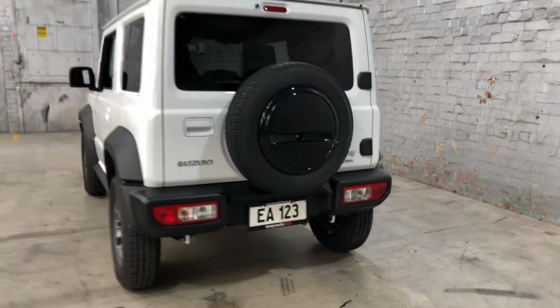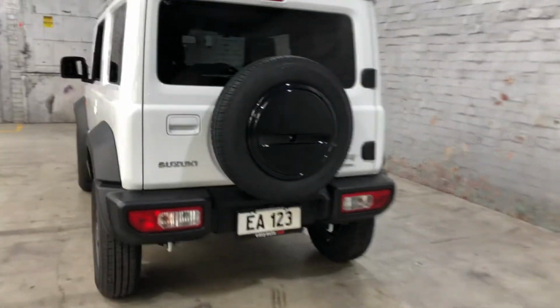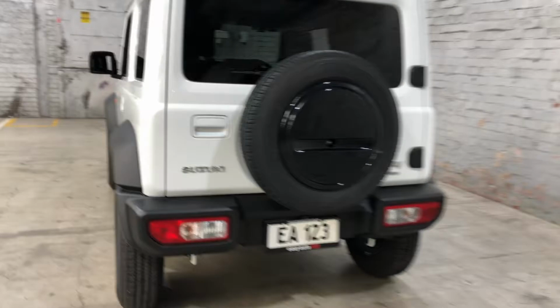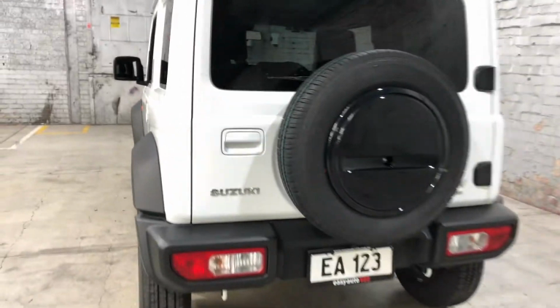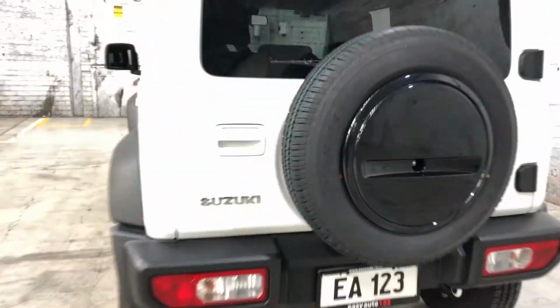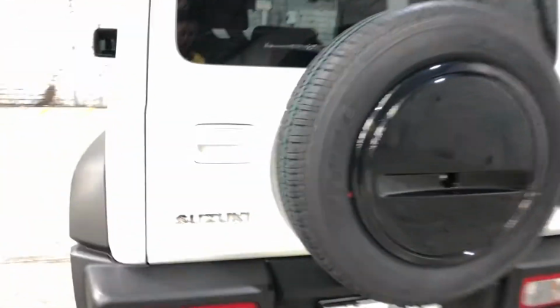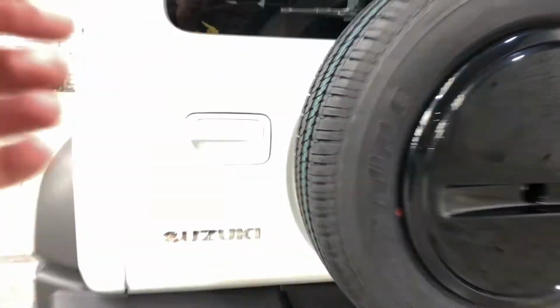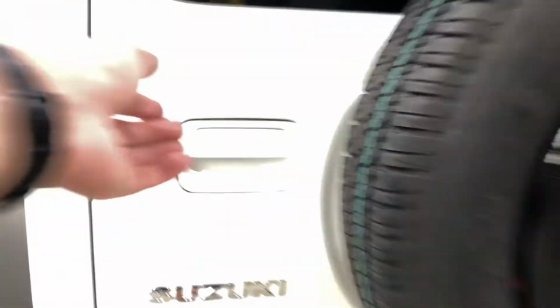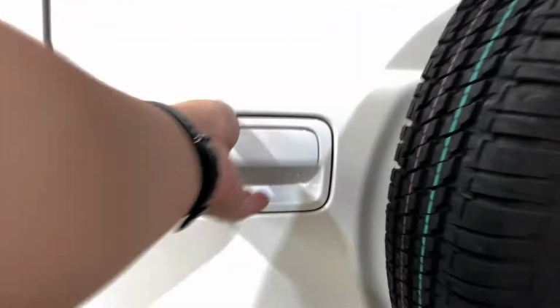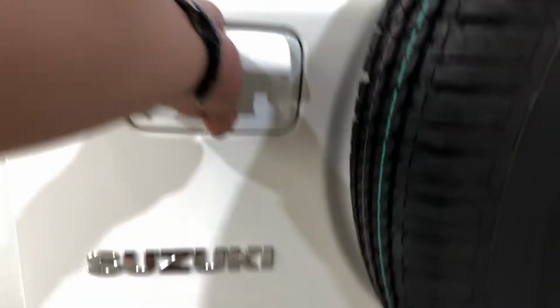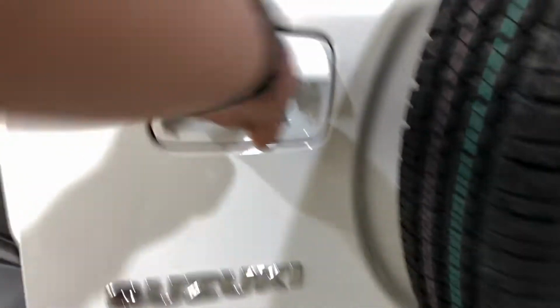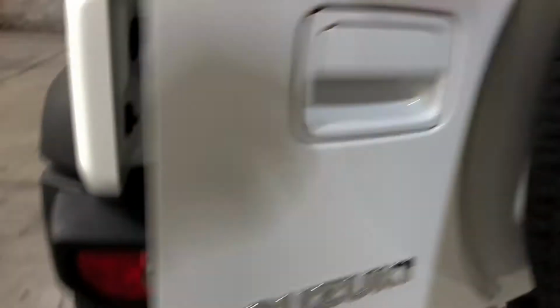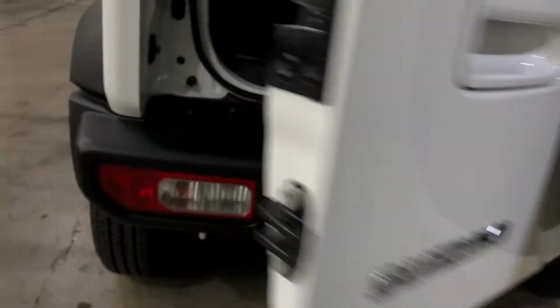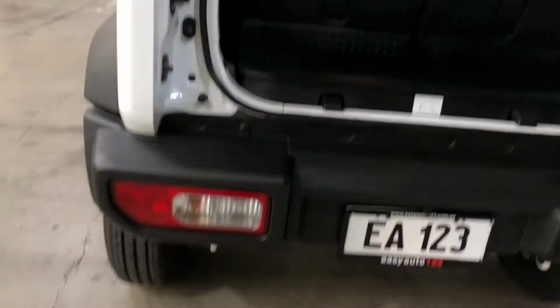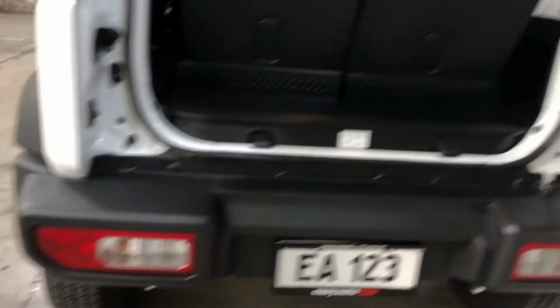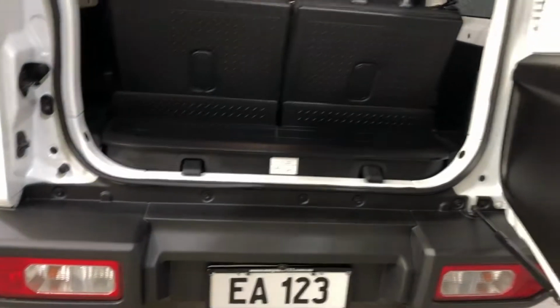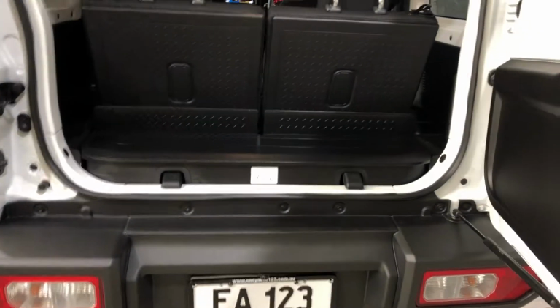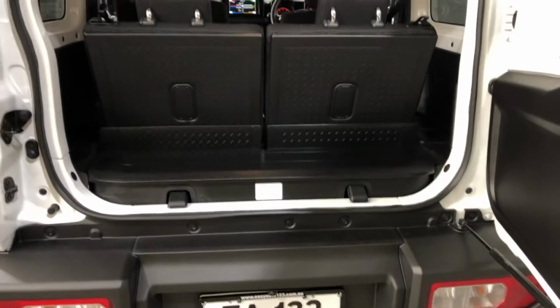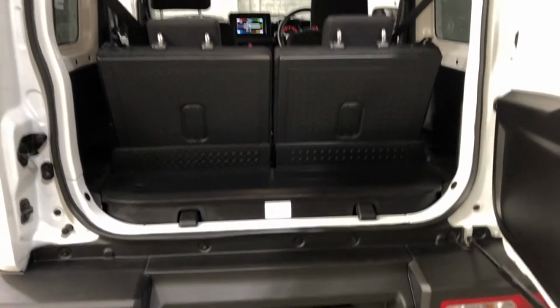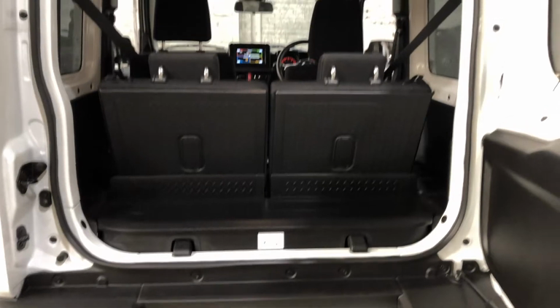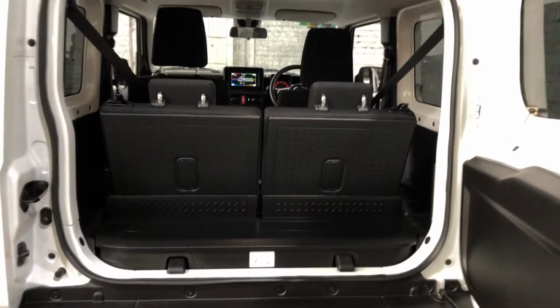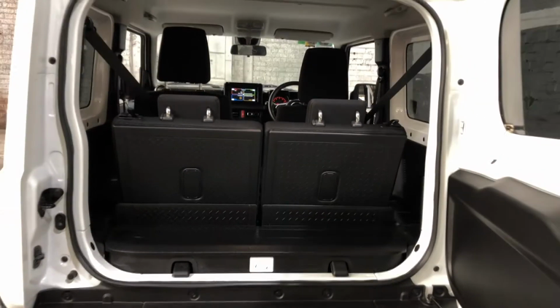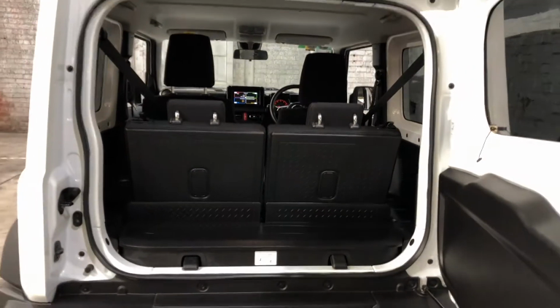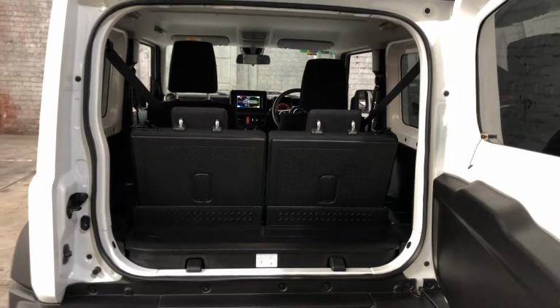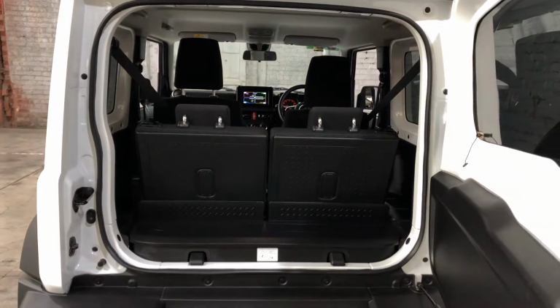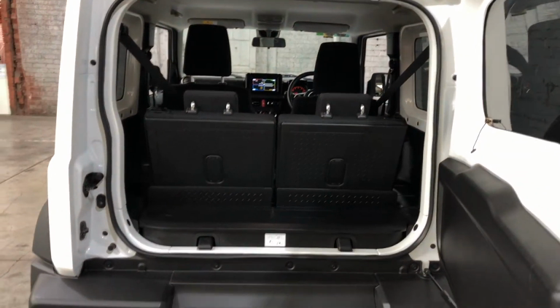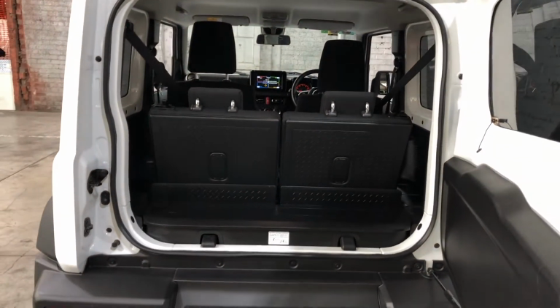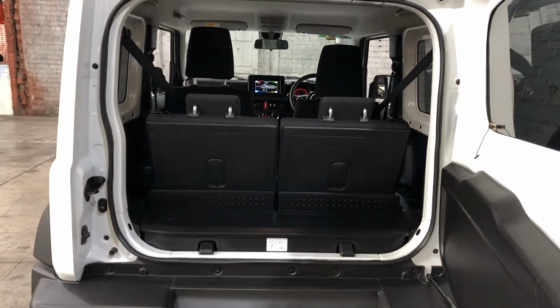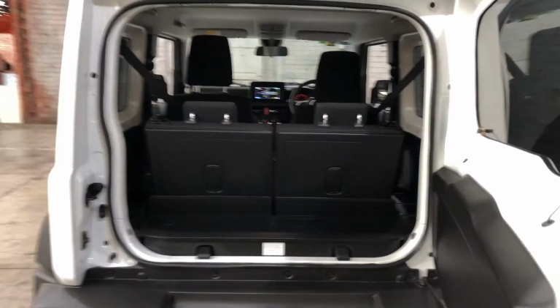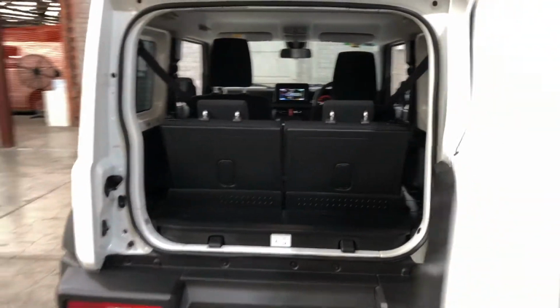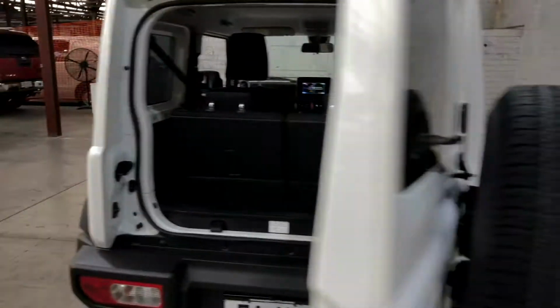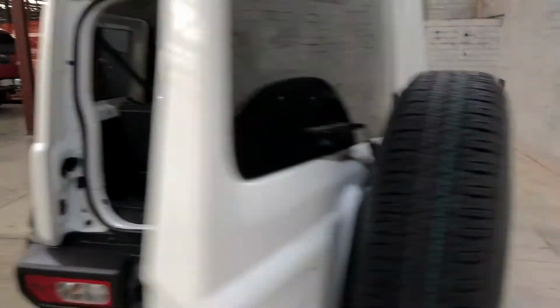Jumping inside the boot here, being such a small SUV, there's actually quite a decent amount of boot space at the back. If you ever need more space, the two back seats do fold down.